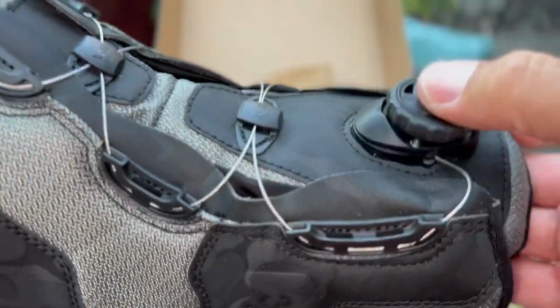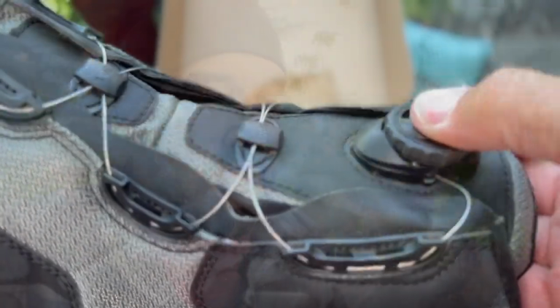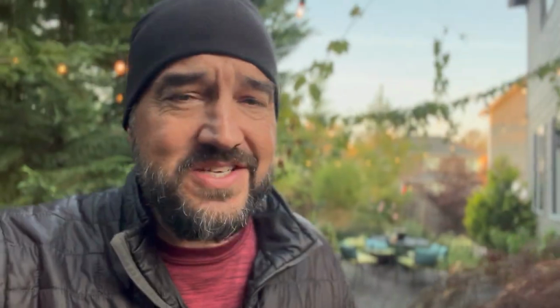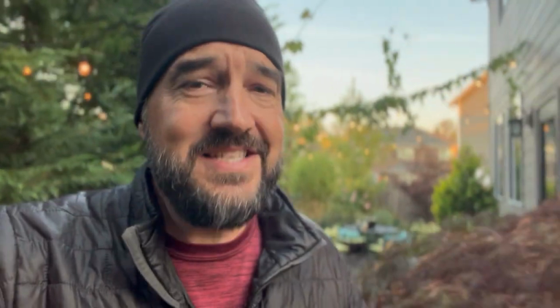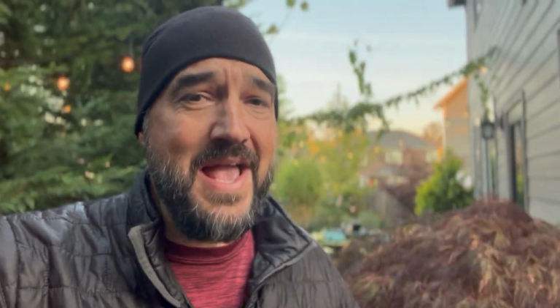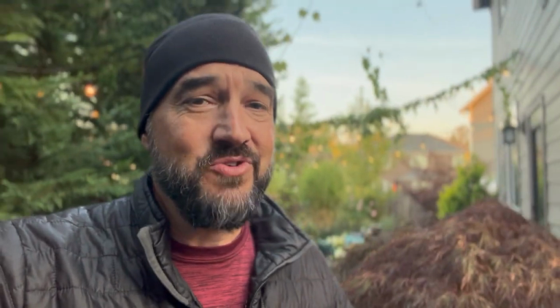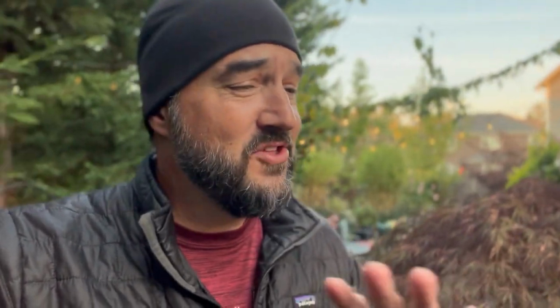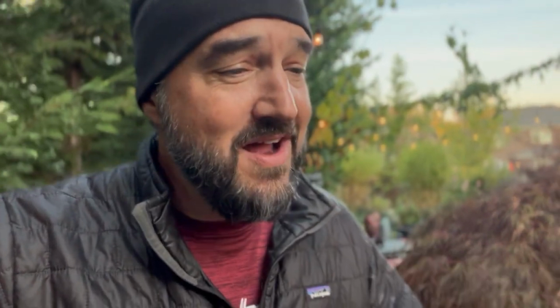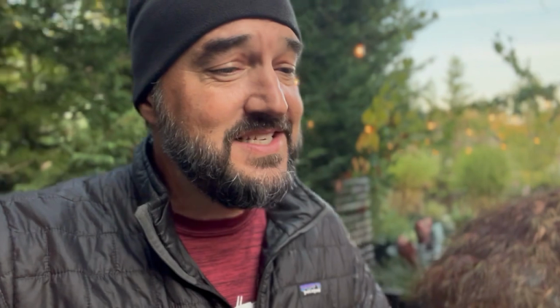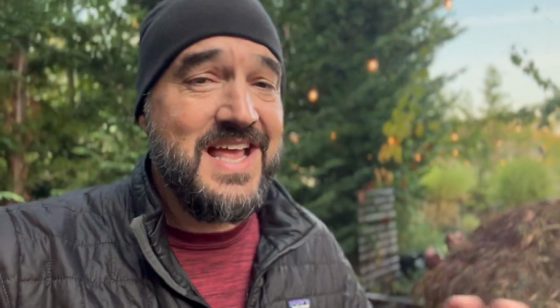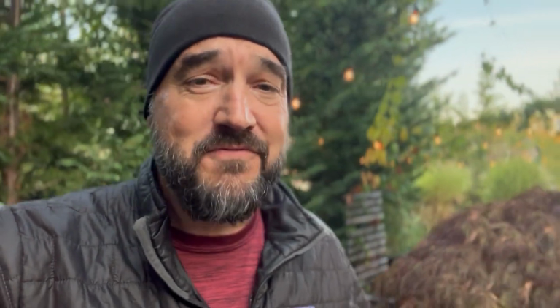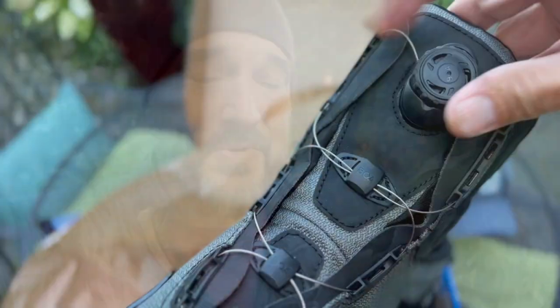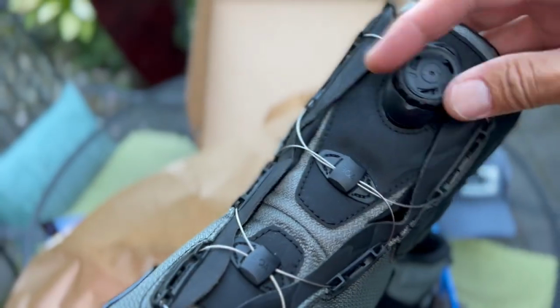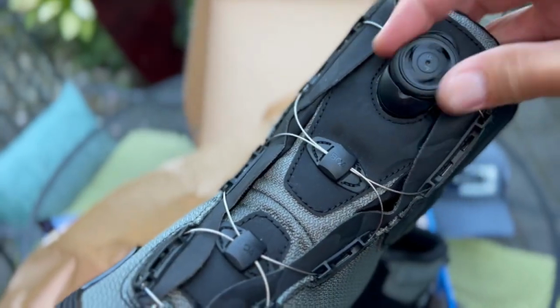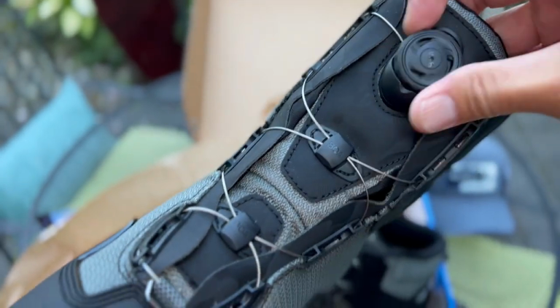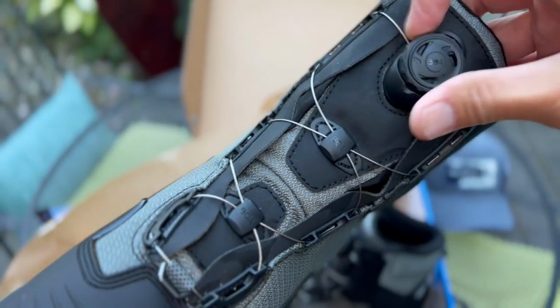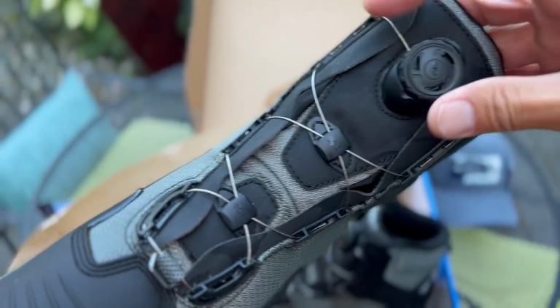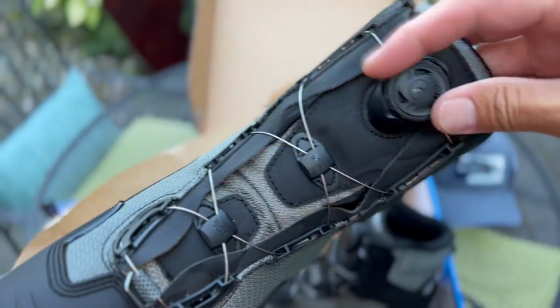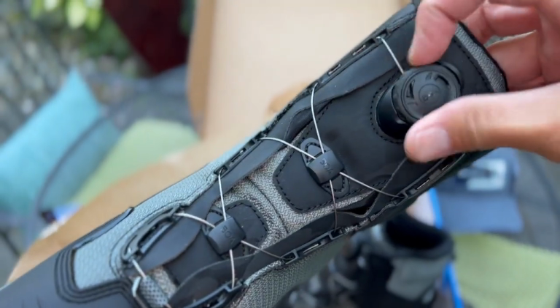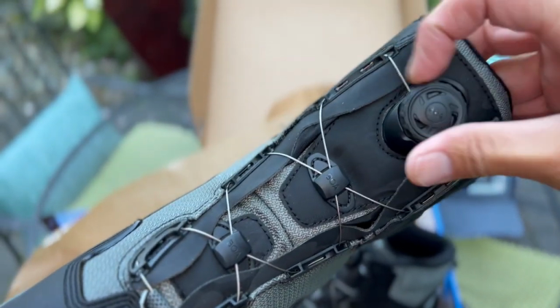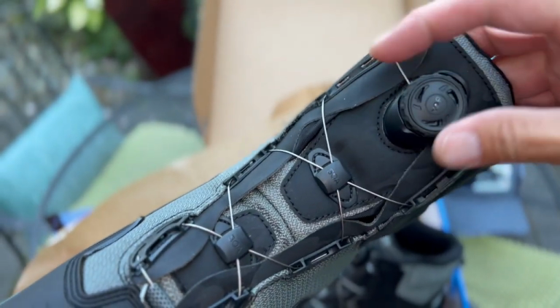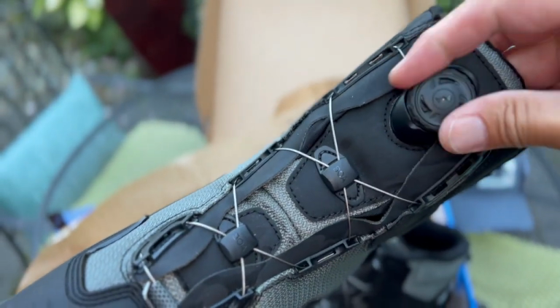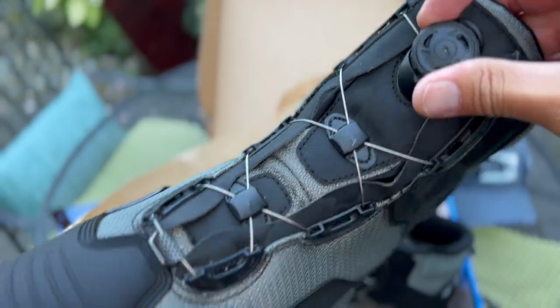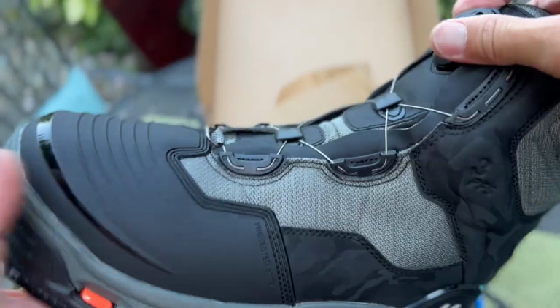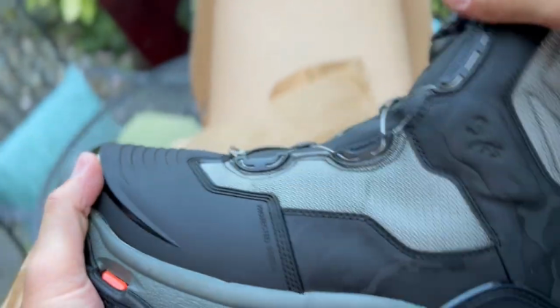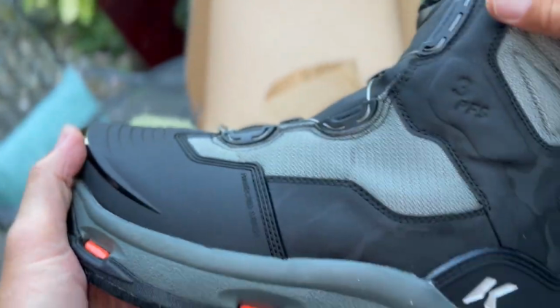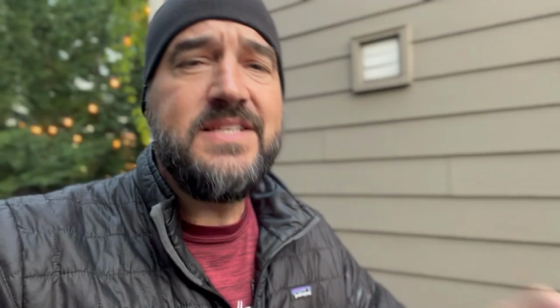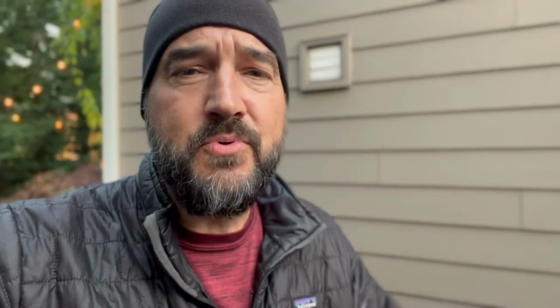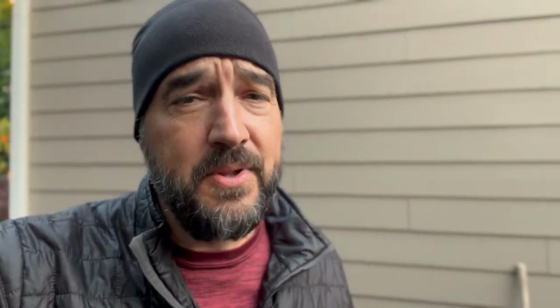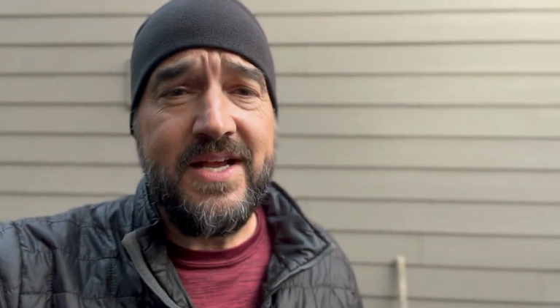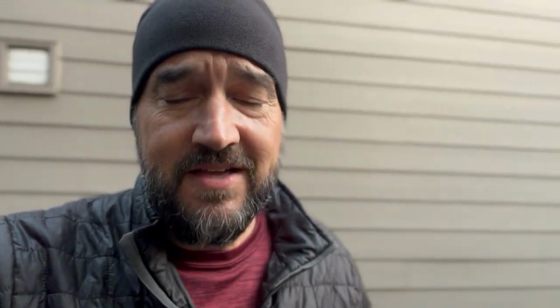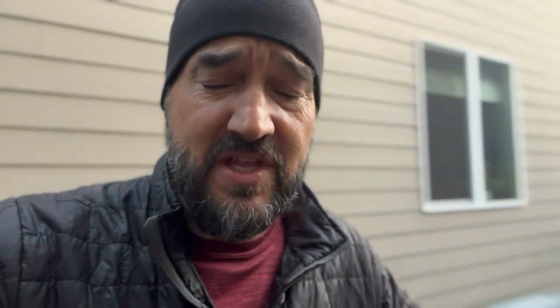The BOA dial makes it so much easier to take these on and off, because once a shoelace gets wet it's not easy to manage. It's a wire that wraps around the whole boot and tightens it up with a couple of cranks.